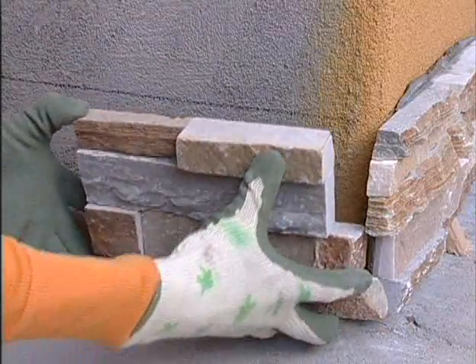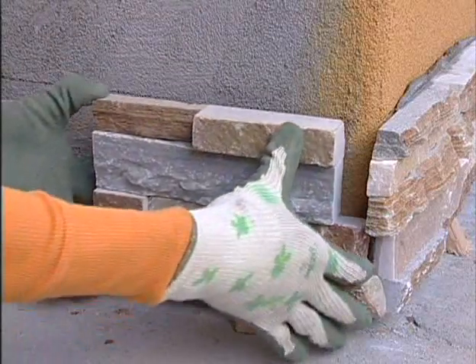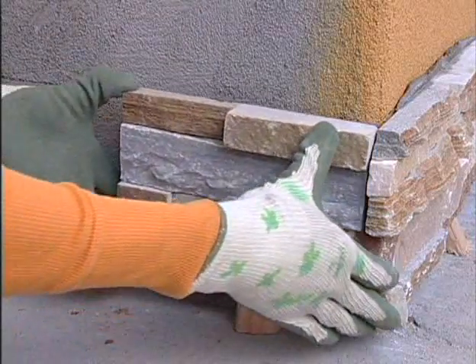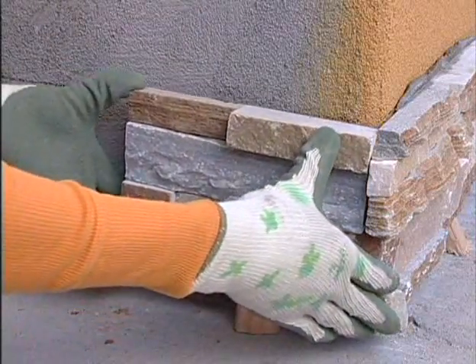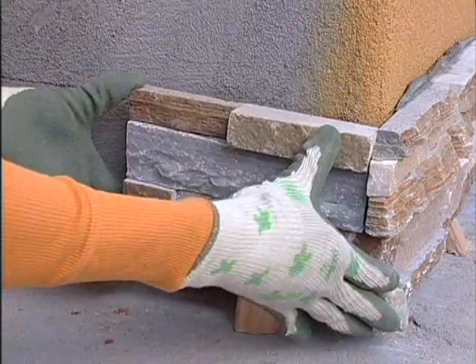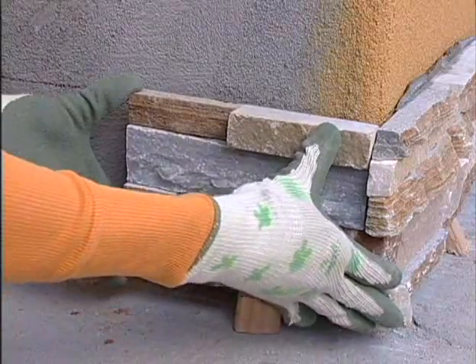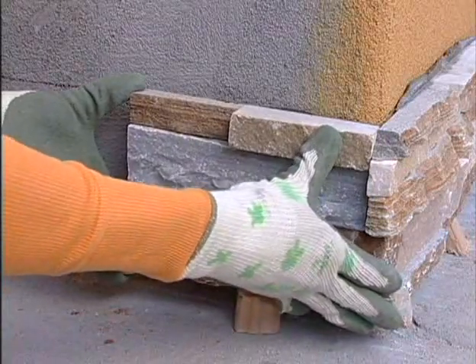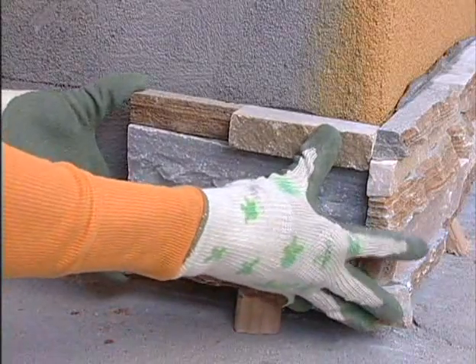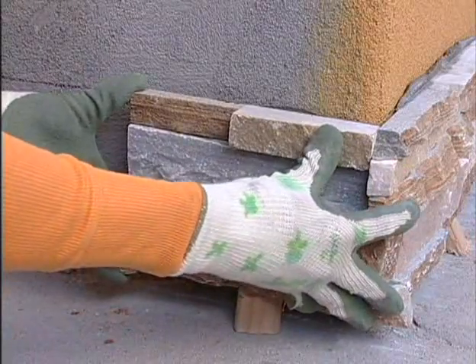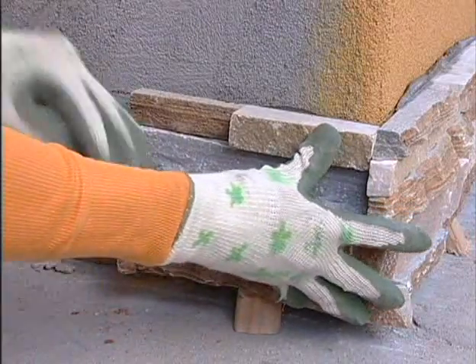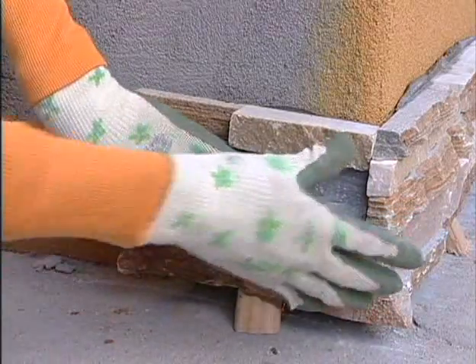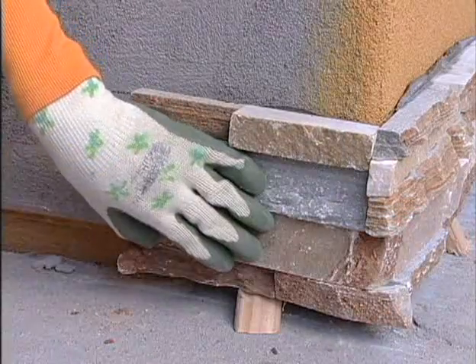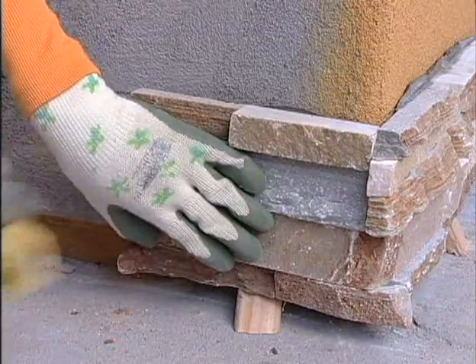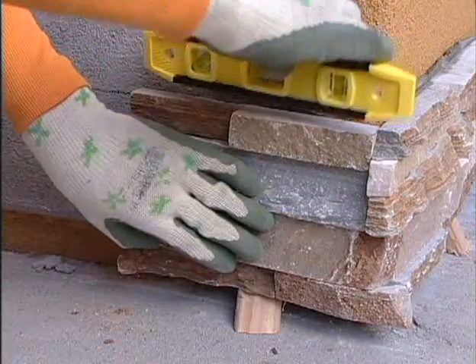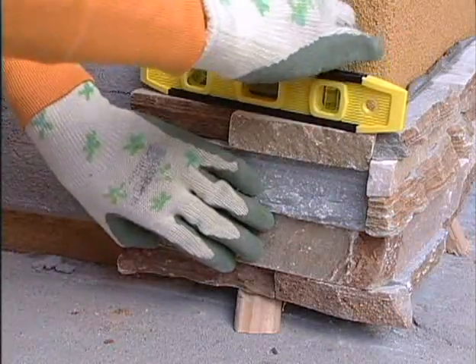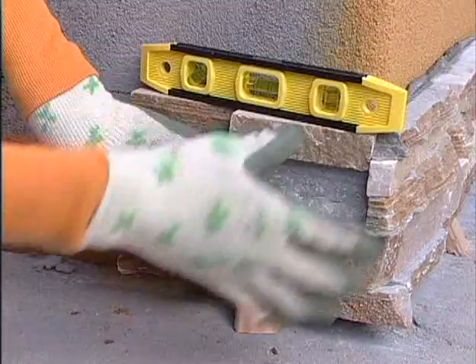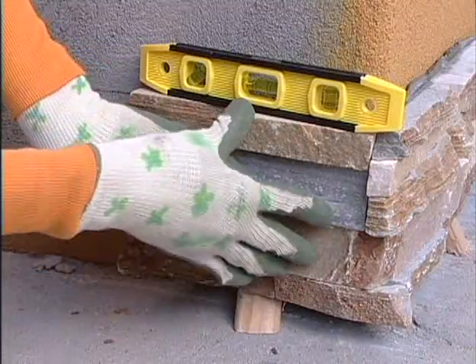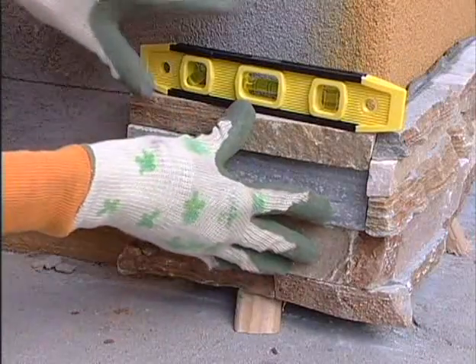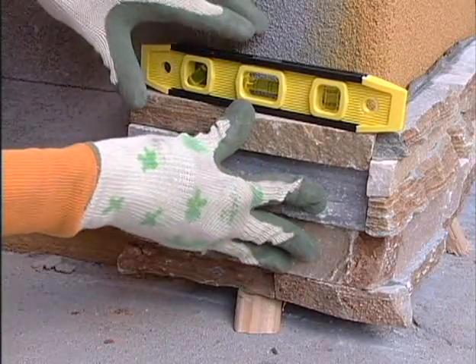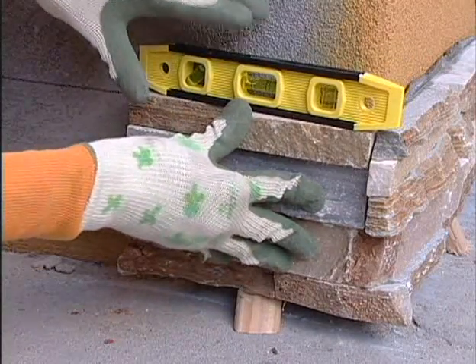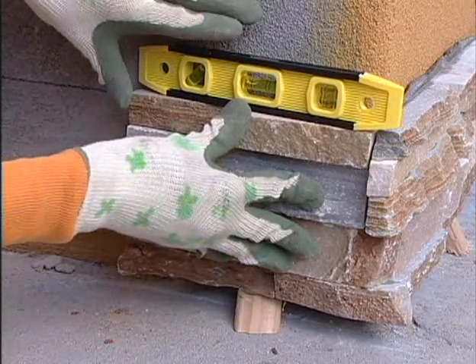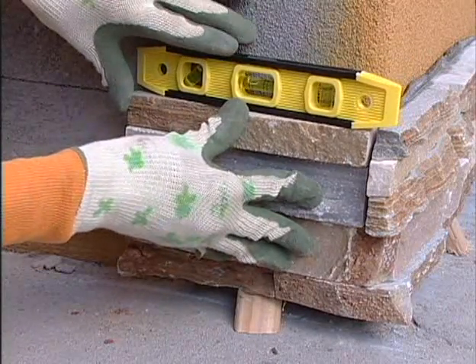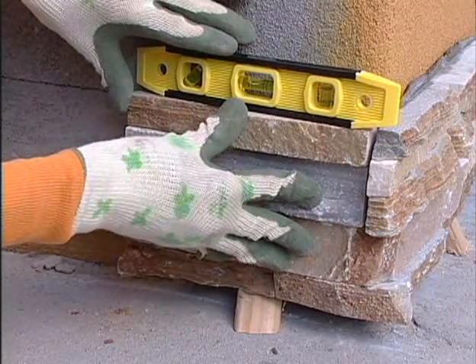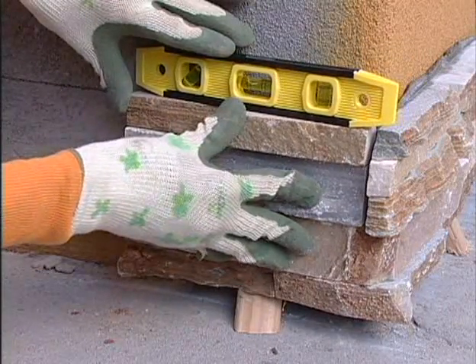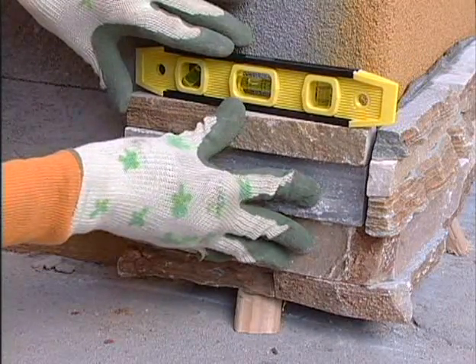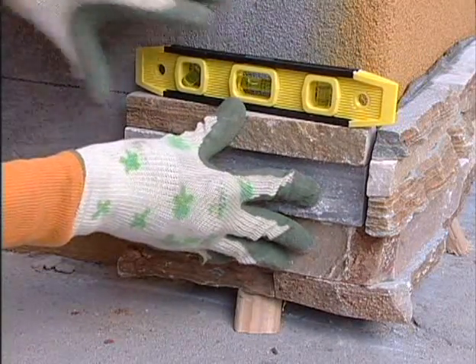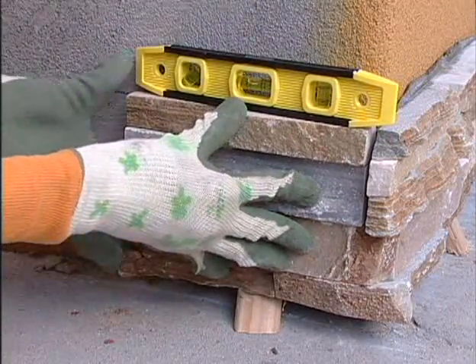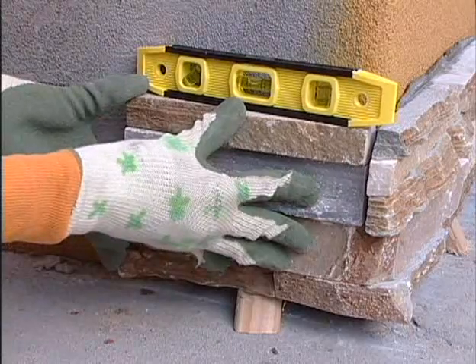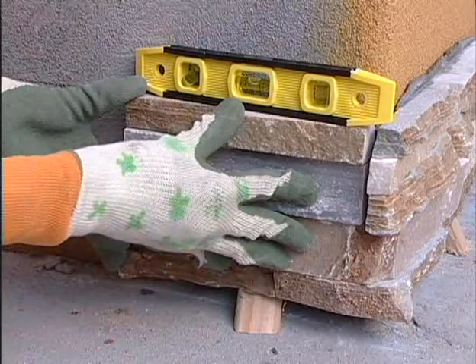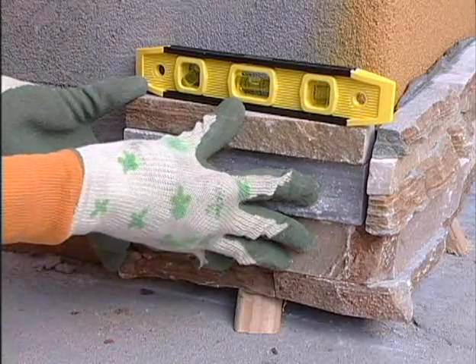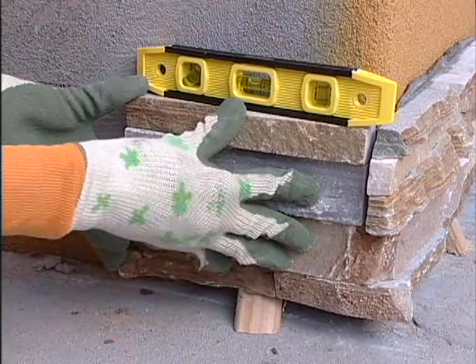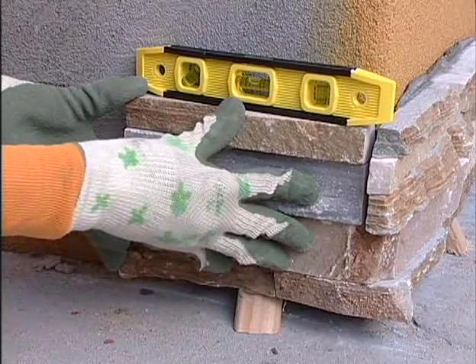Check the orientation of the panel to make sure it's facing the direction you intend, then place it on the wall. The target lines we've drawn on the wall are helpful in placing the panels, but it's a good idea to adjust each panel precisely using a level.